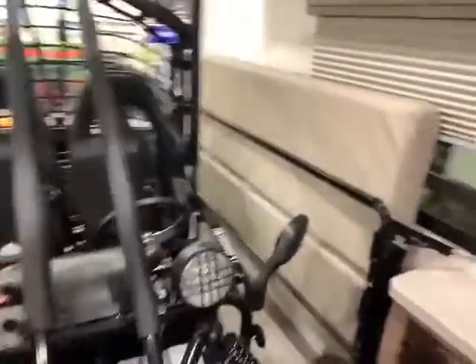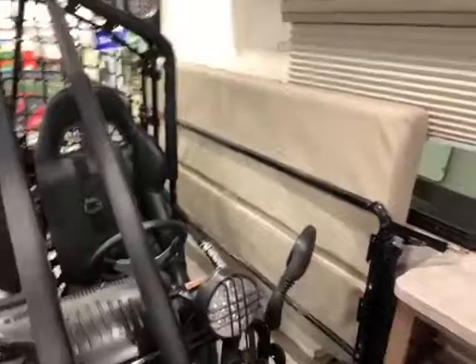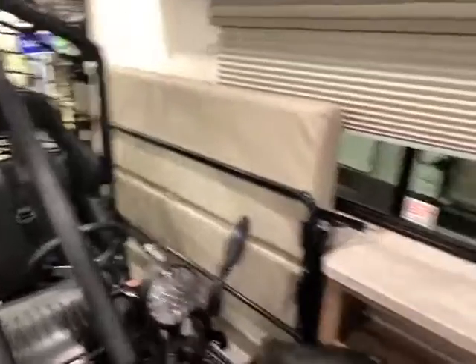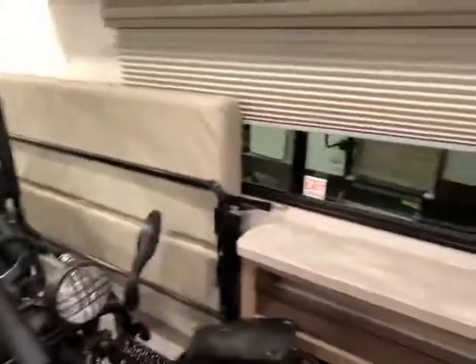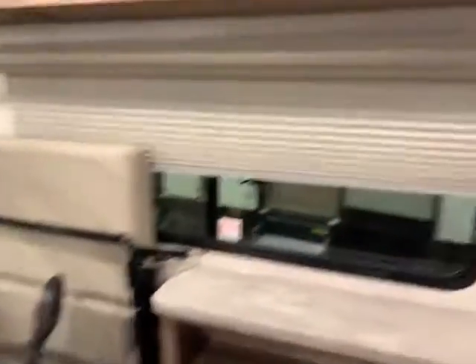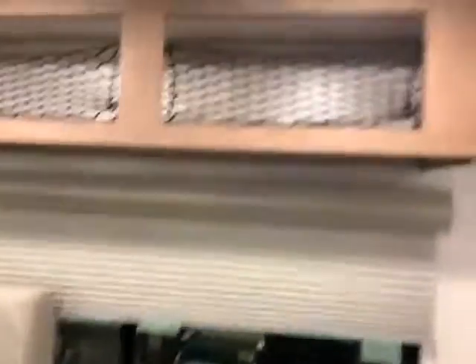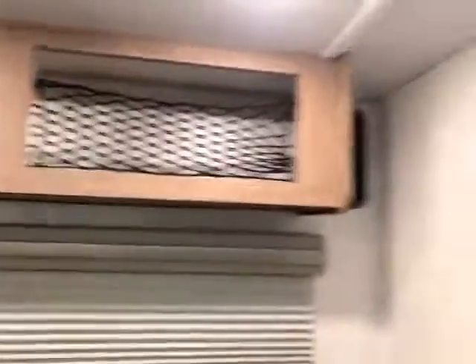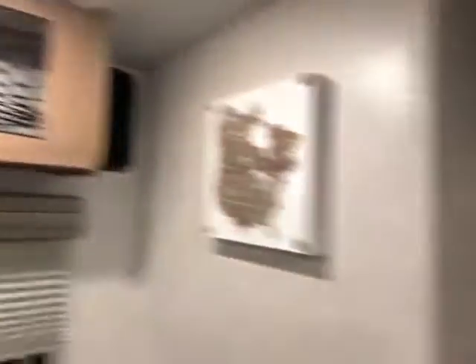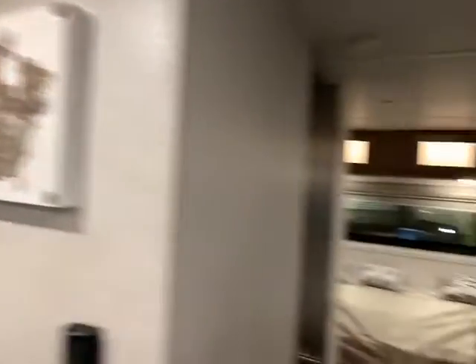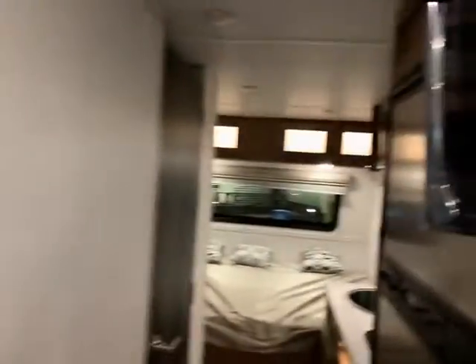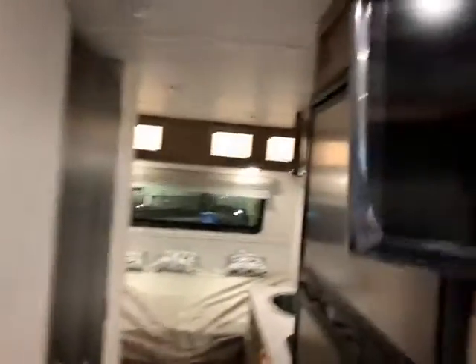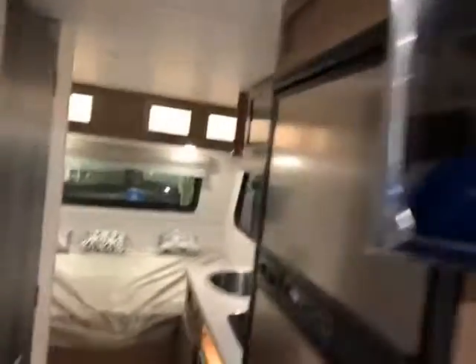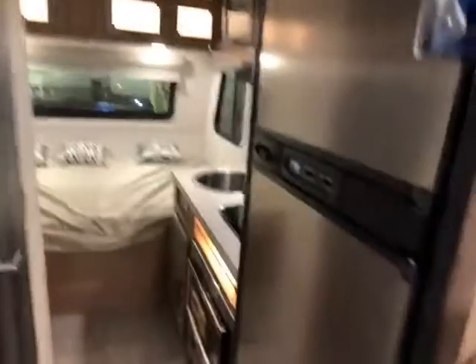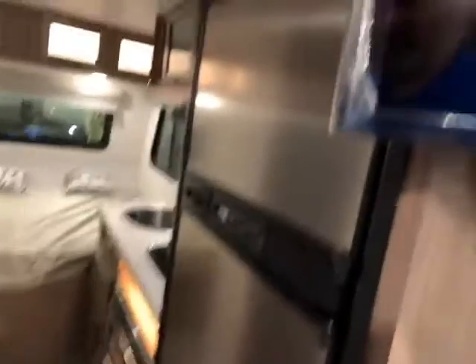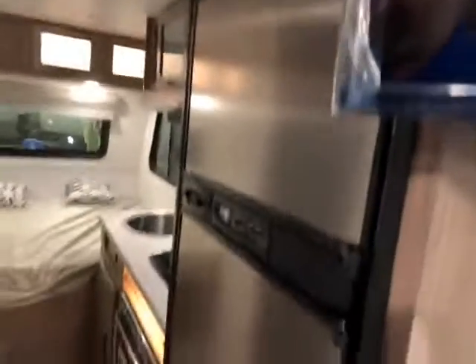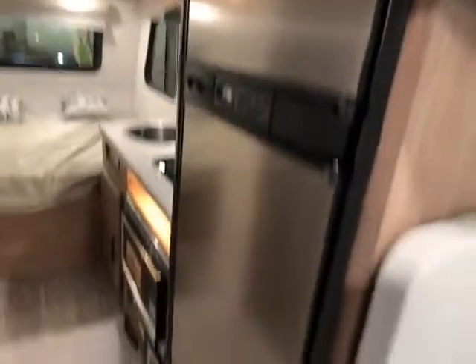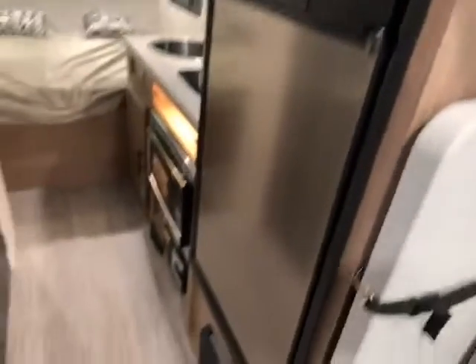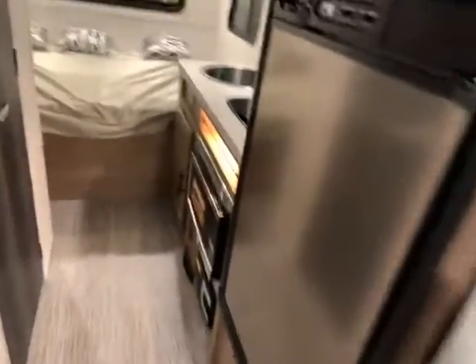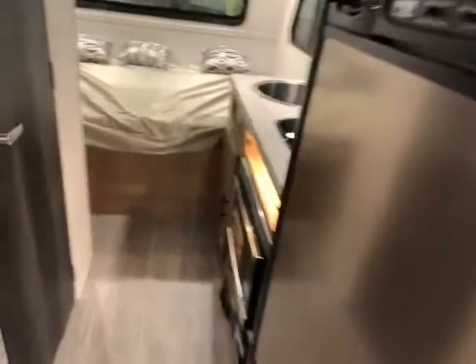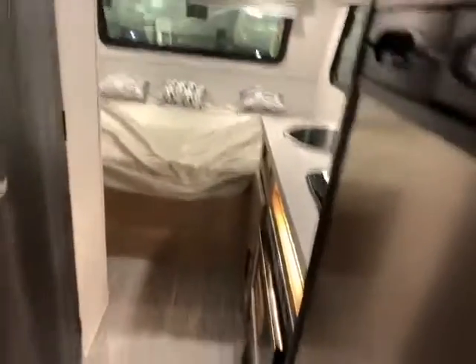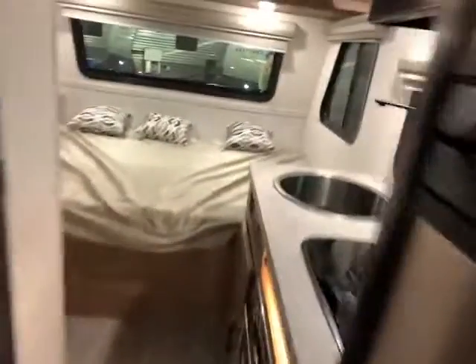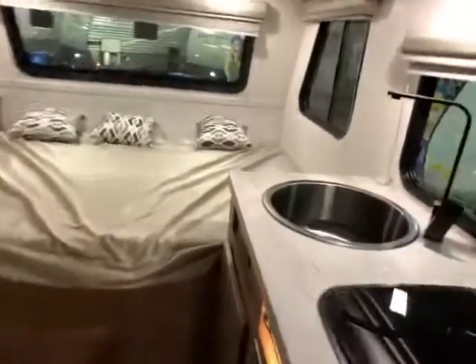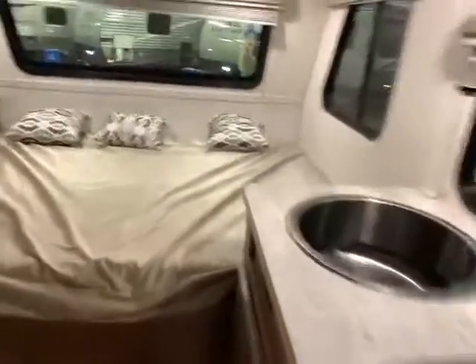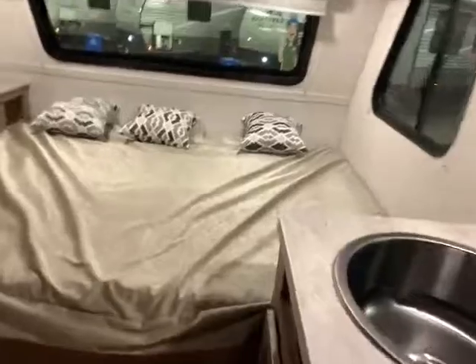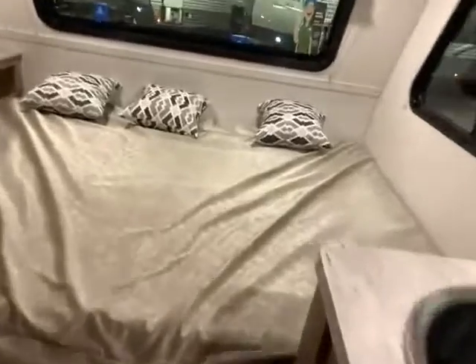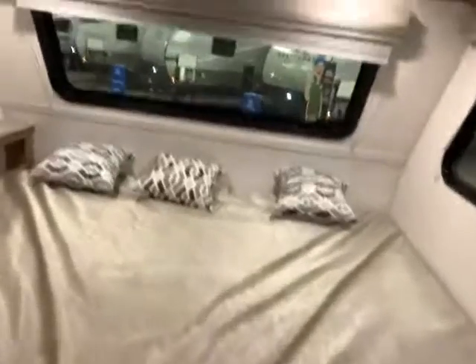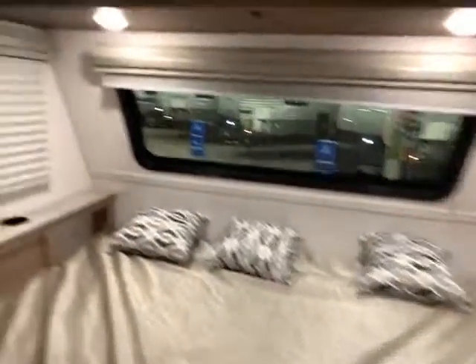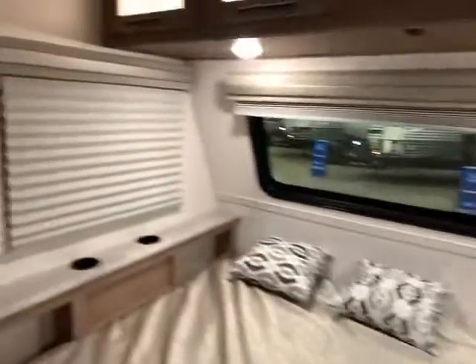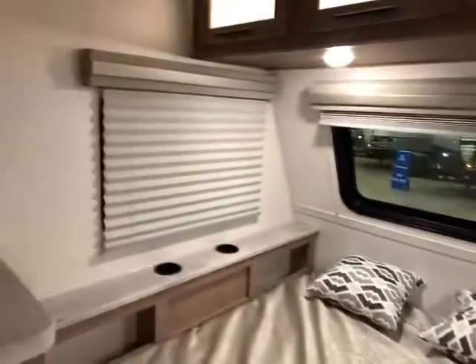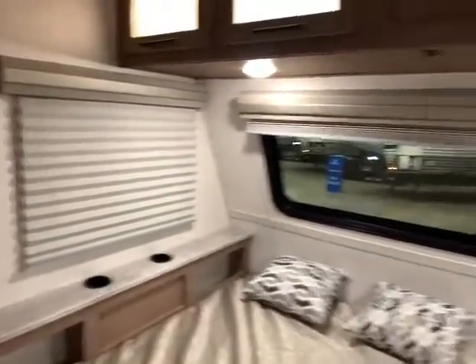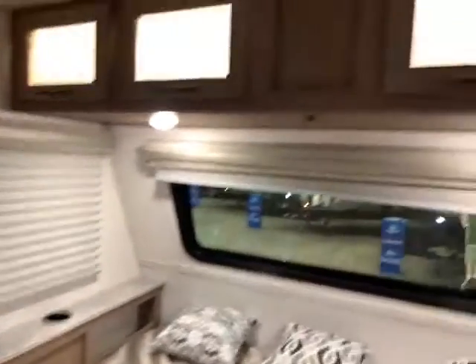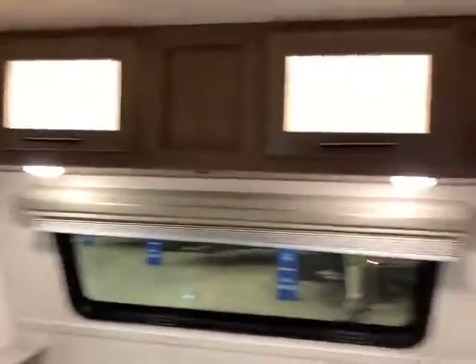You have the couch or bed there that folds up and extra storage. There's a TV and a full-size refrigerator, gas and electric. And then you have your really nice full-size queen bed with all the windows and everything up here, plus additional storage.